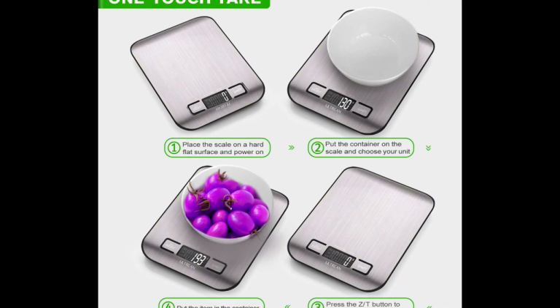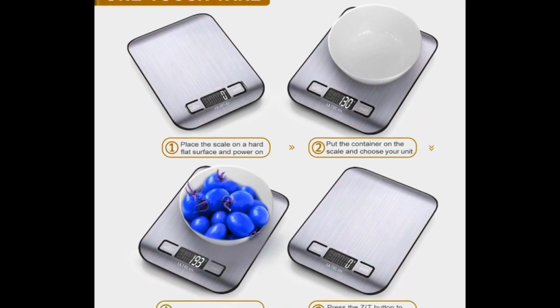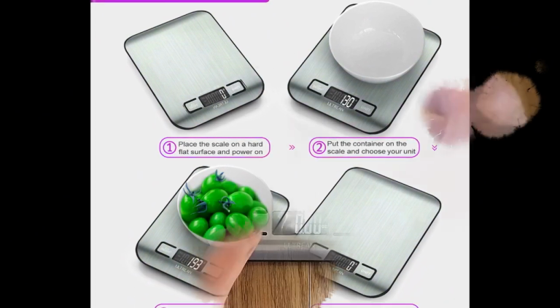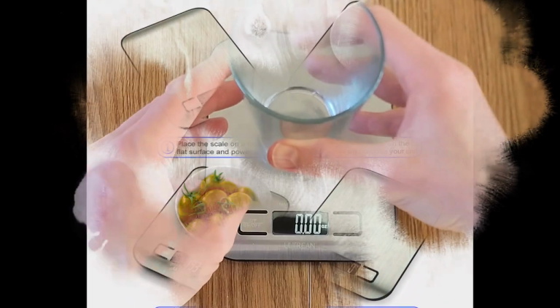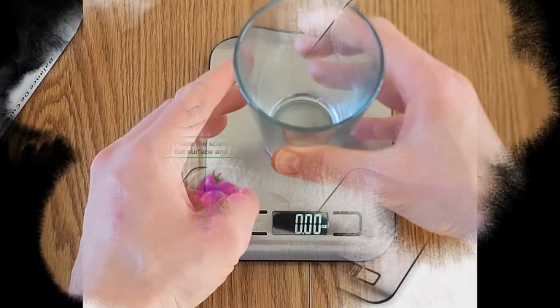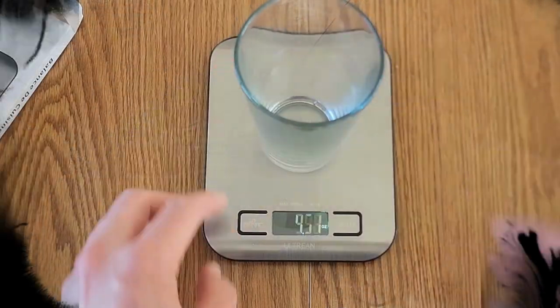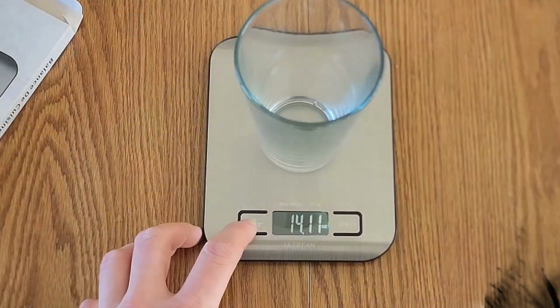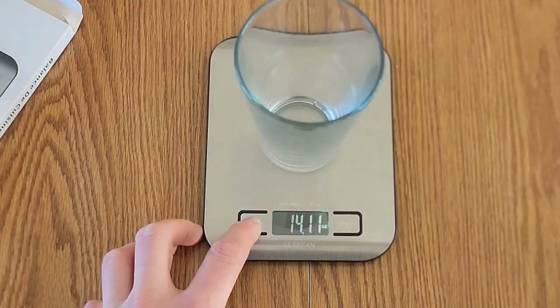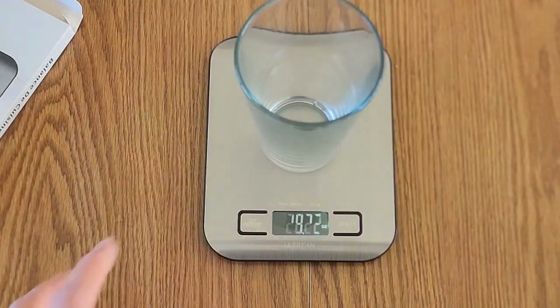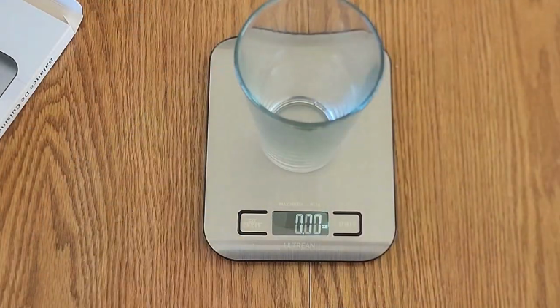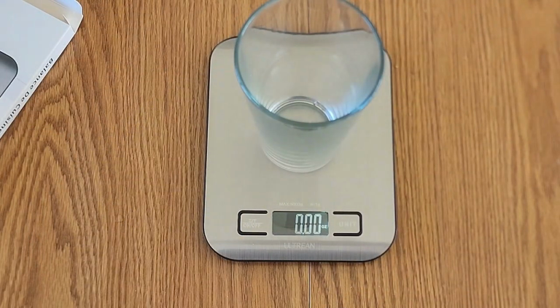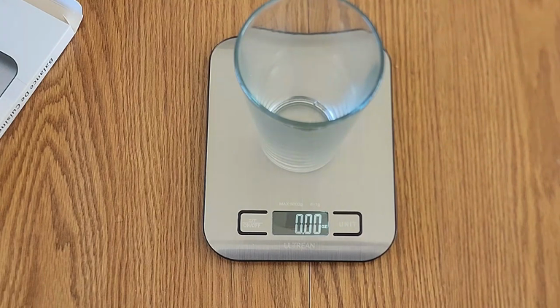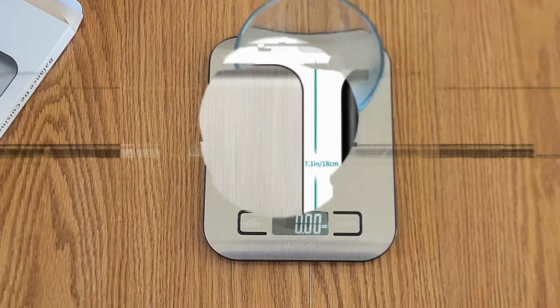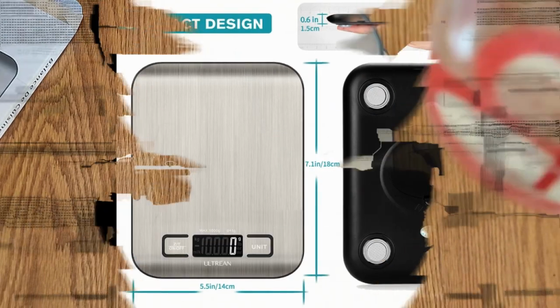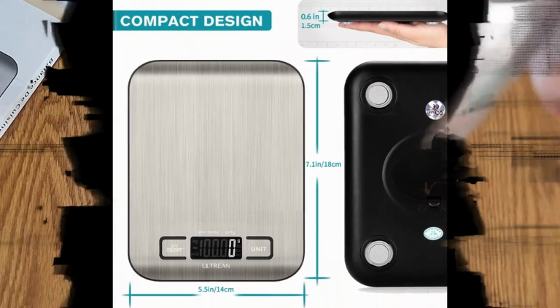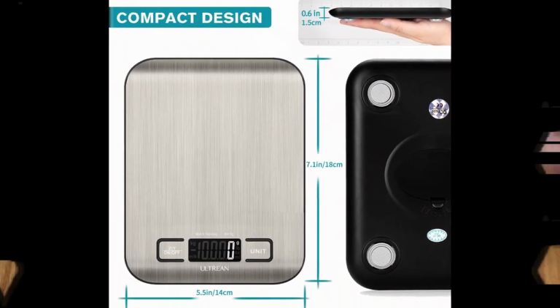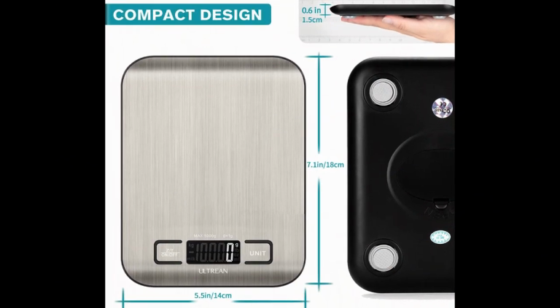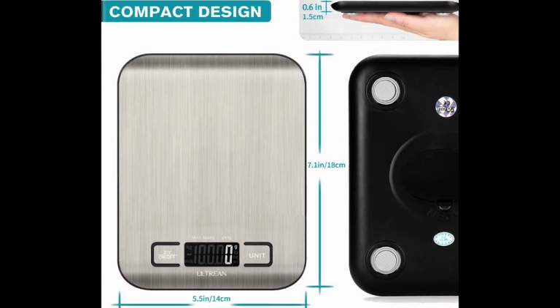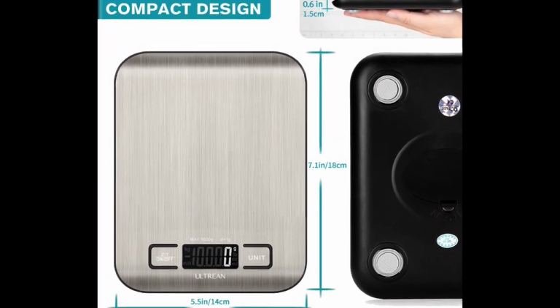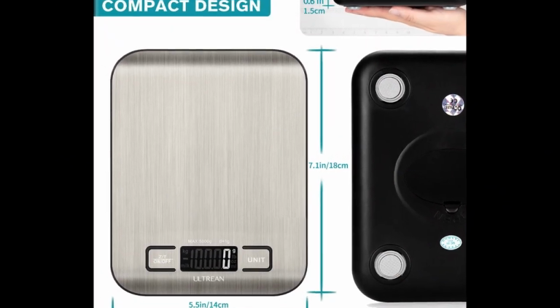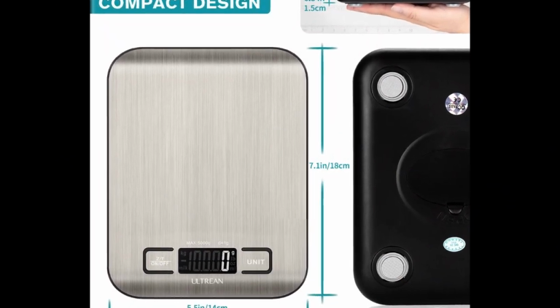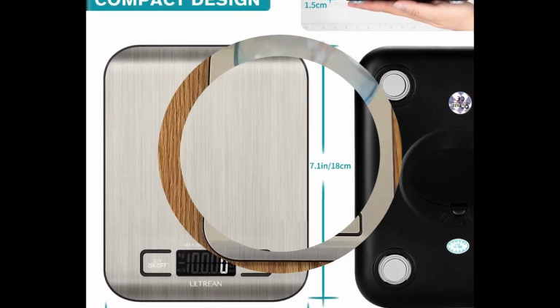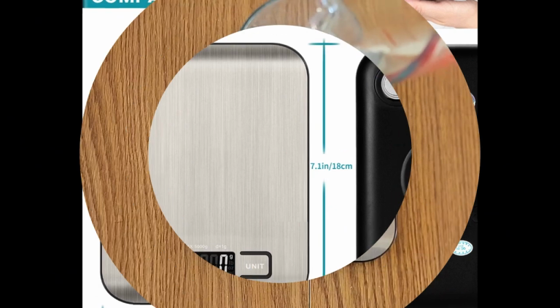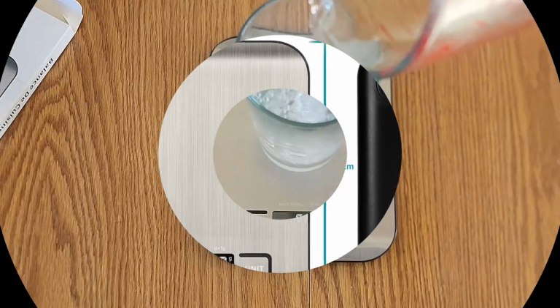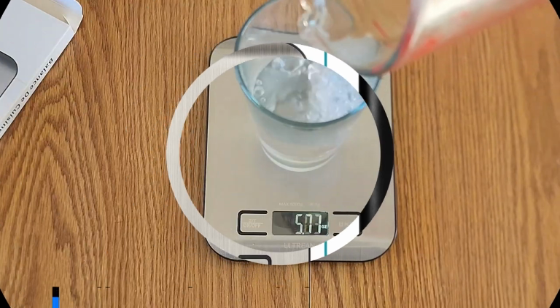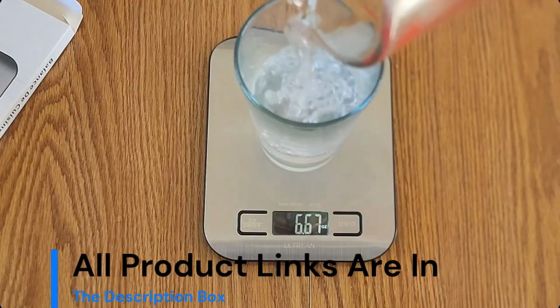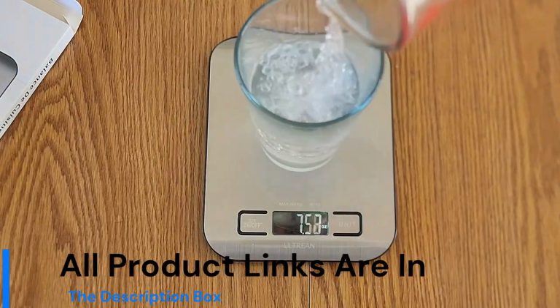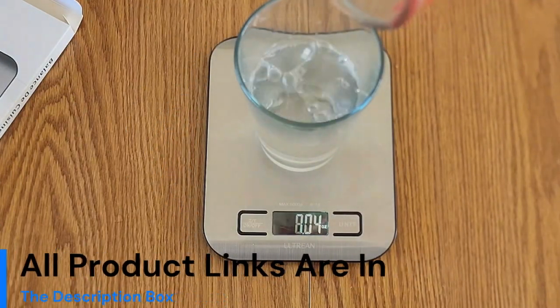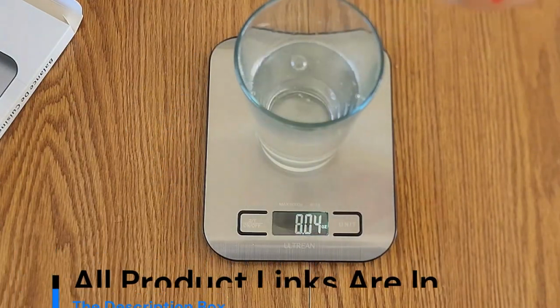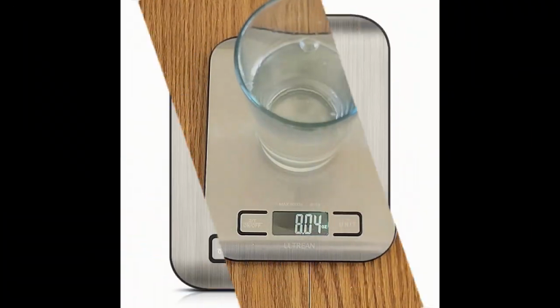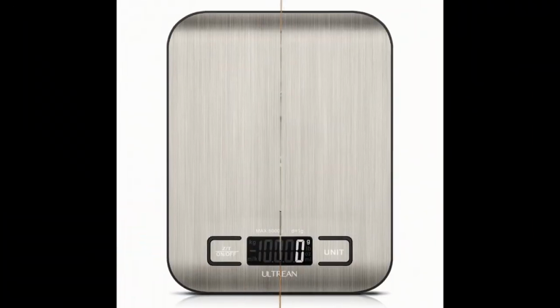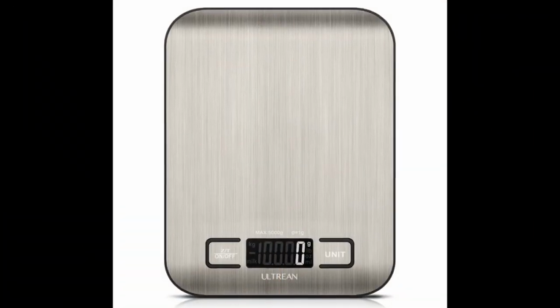Backlit display for easy reading: the unit has a negative white digital display, so it is easy to read and see even in not well-lit rooms. Ultrion provides a comprehensive warranty and lifetime support — rest assured that the service does not end after the purchase.